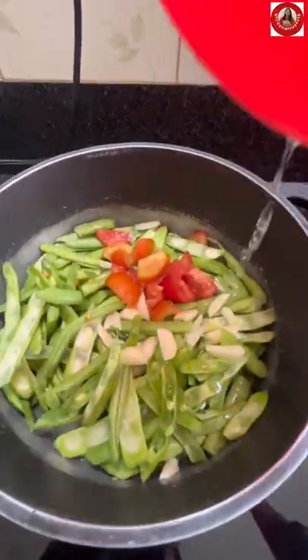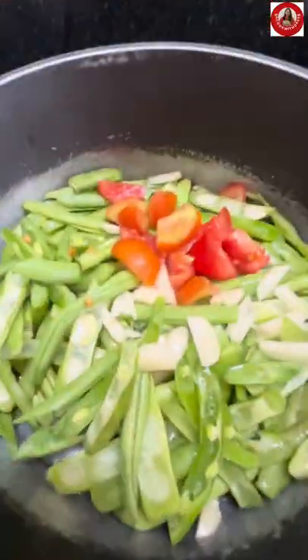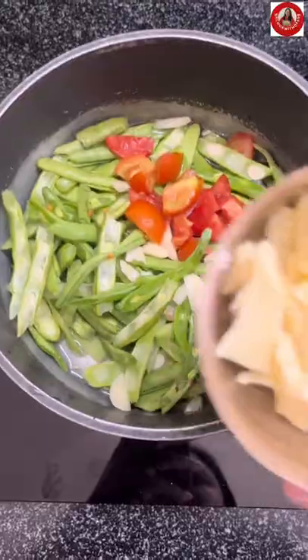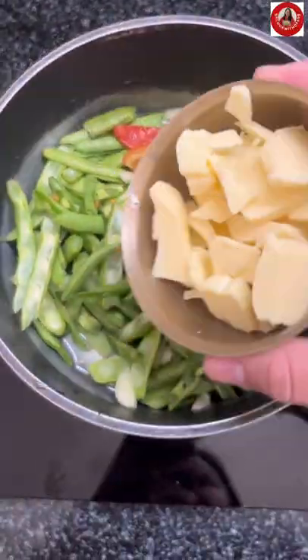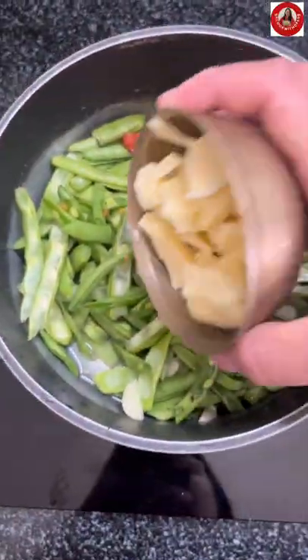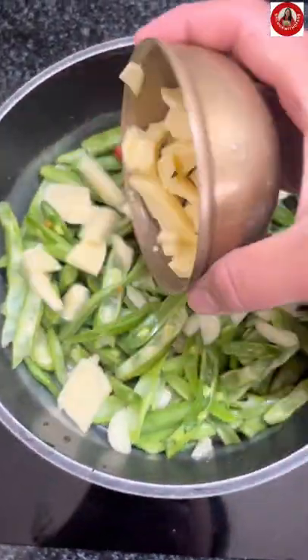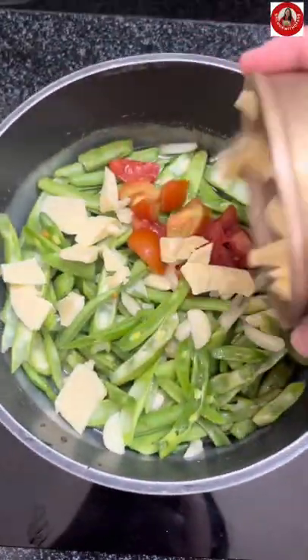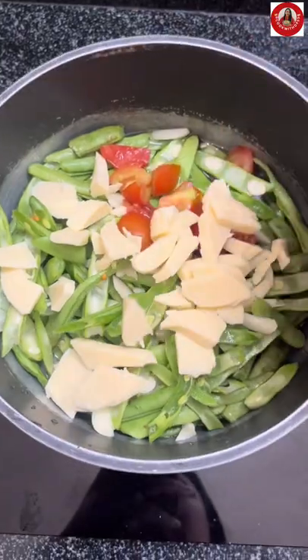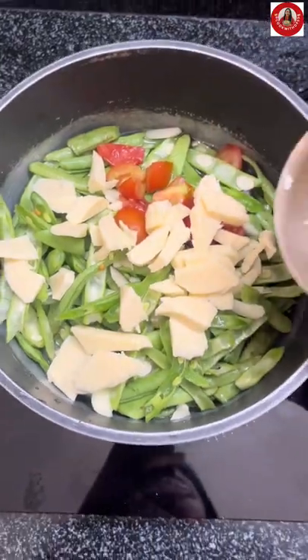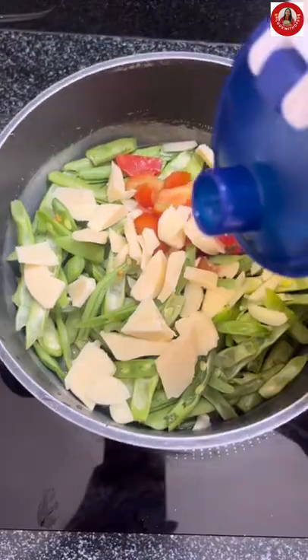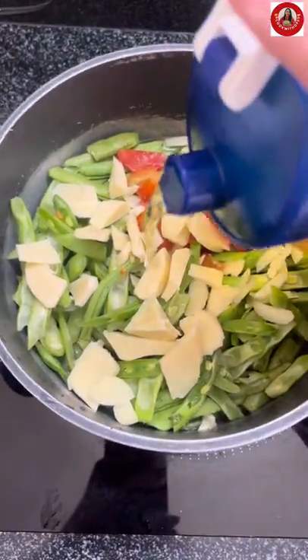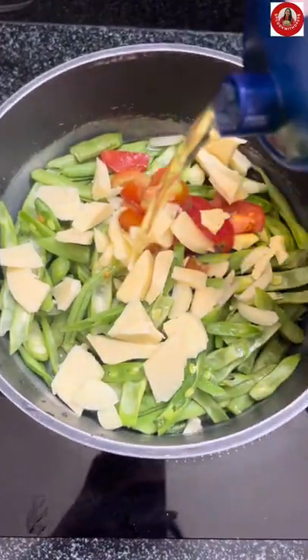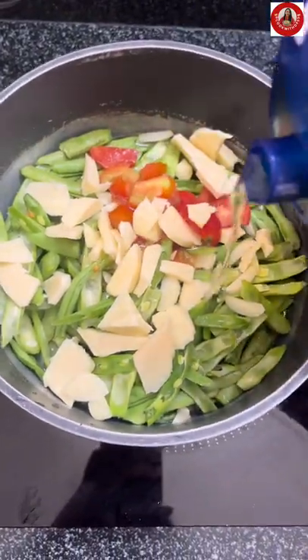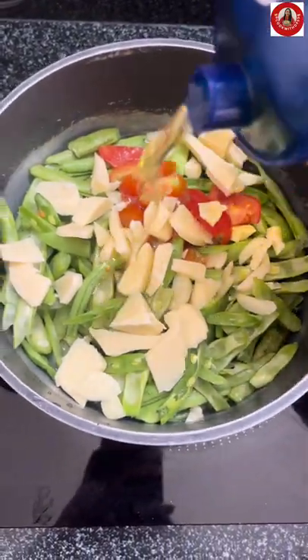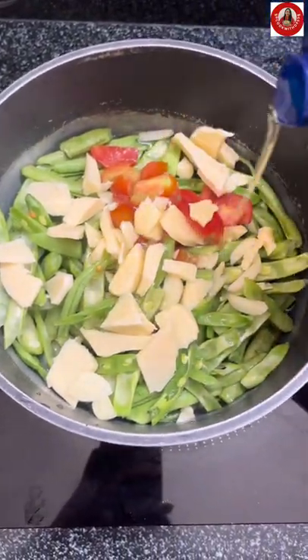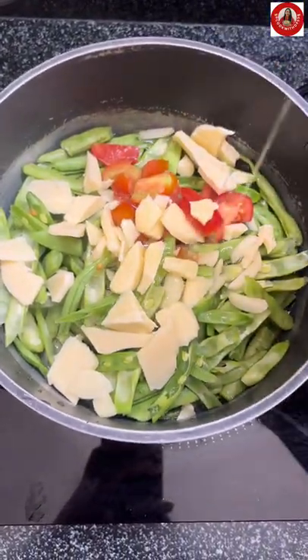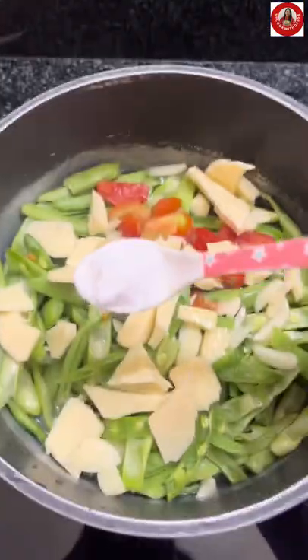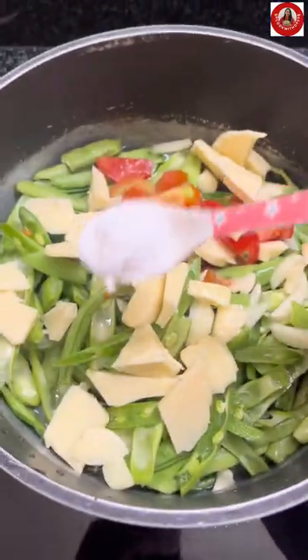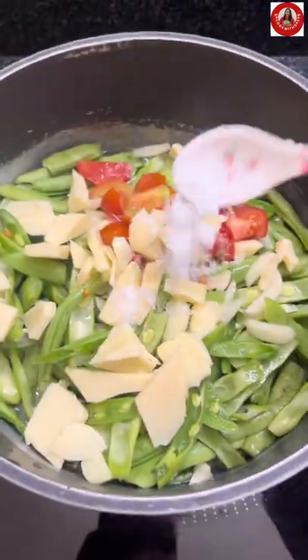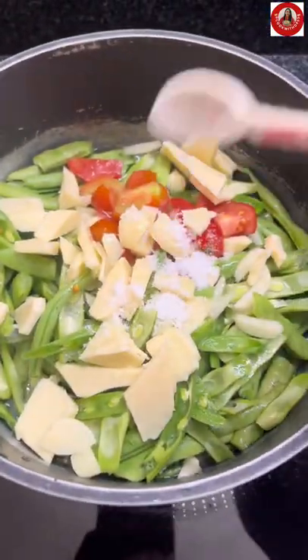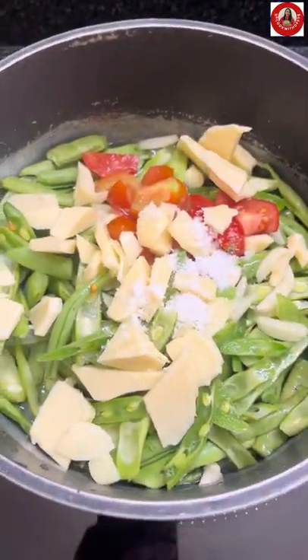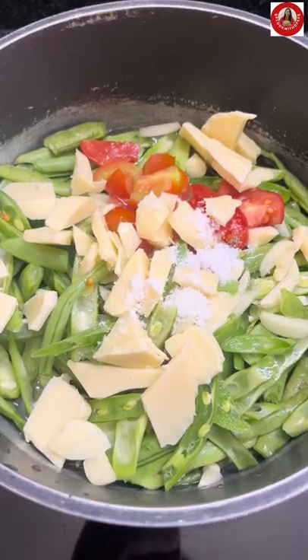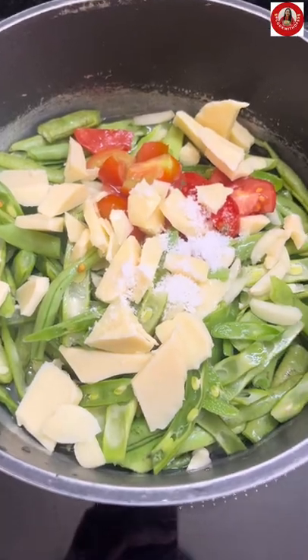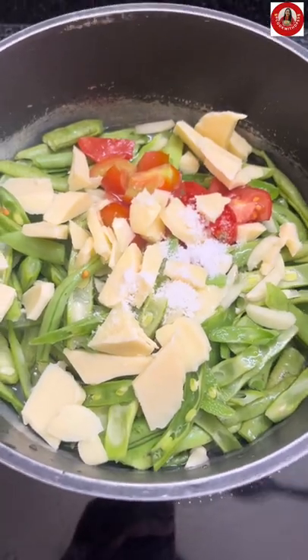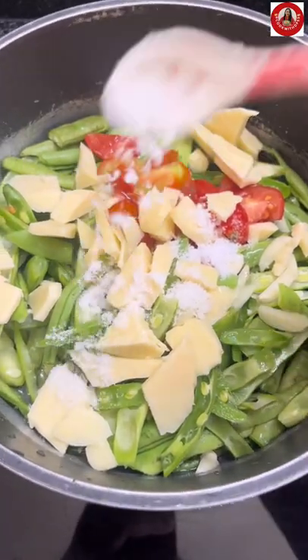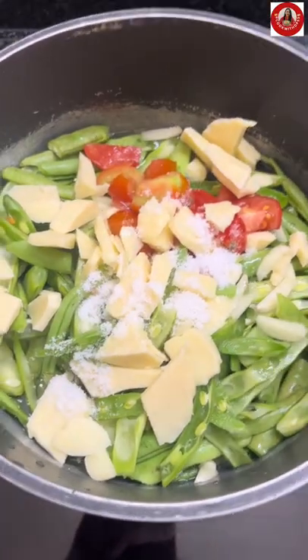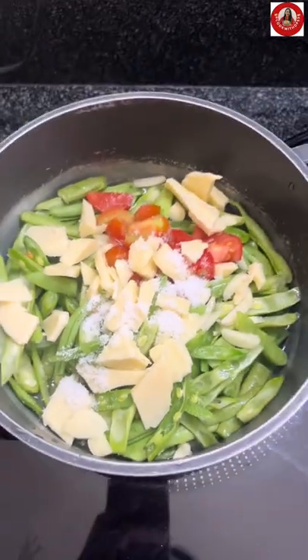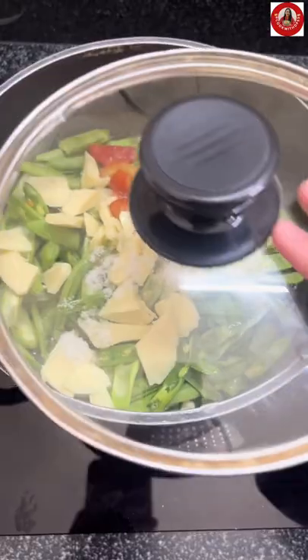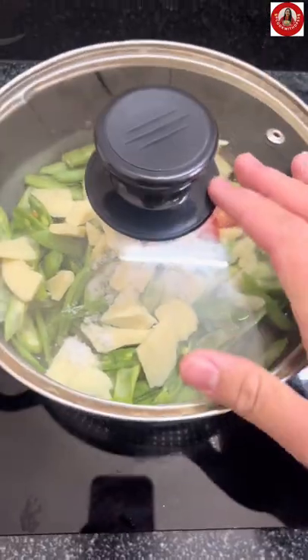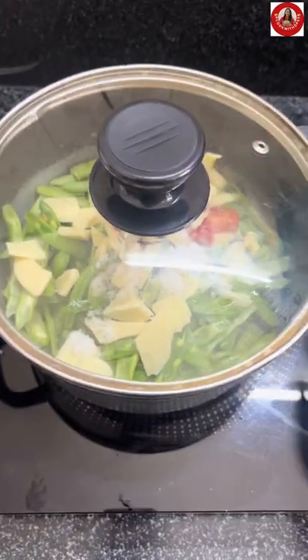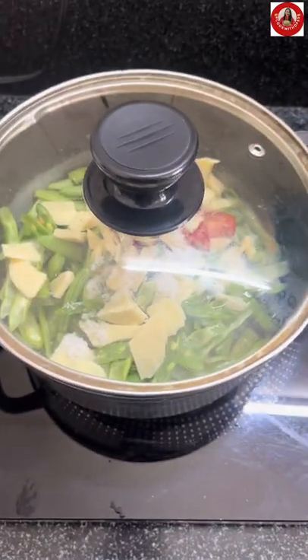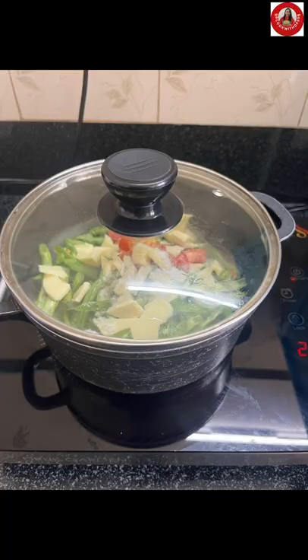I have used processed cheese — that is Amul cheese — for my recipe. You can also use datsi. Add in oil and salt, then cover and cook for seven to eight minutes.